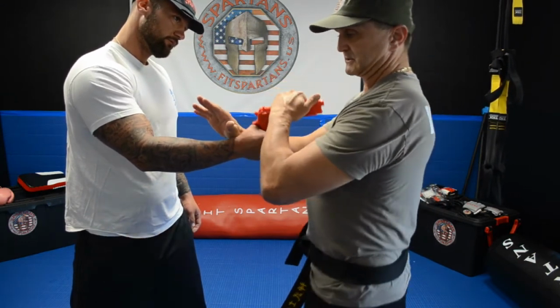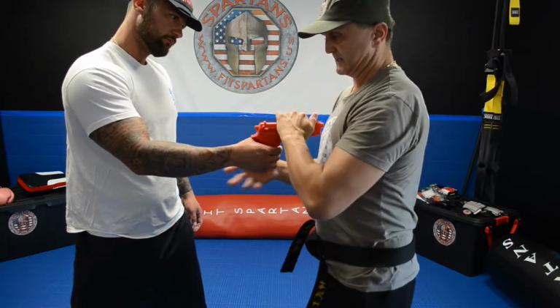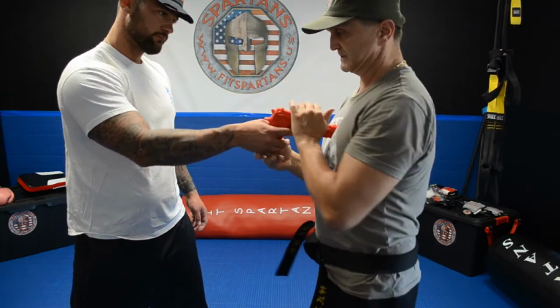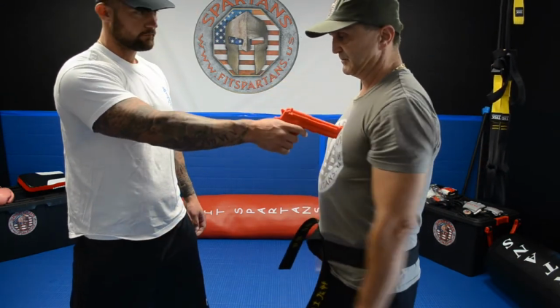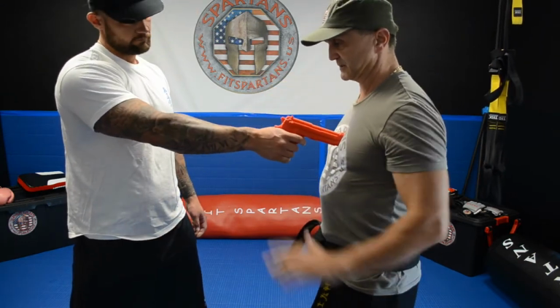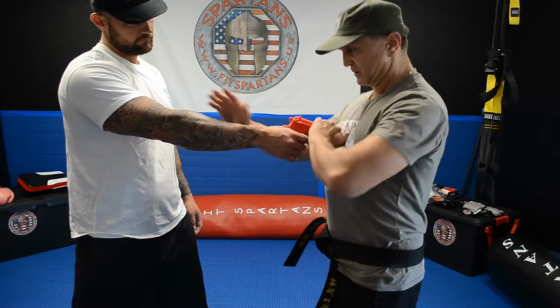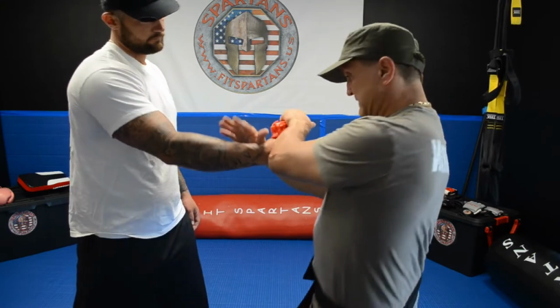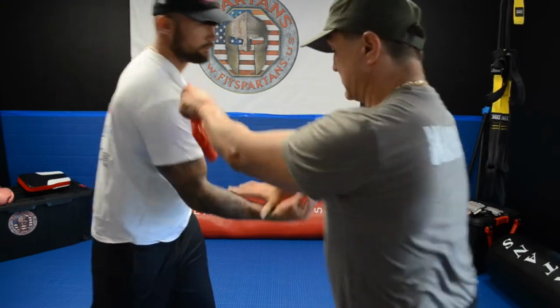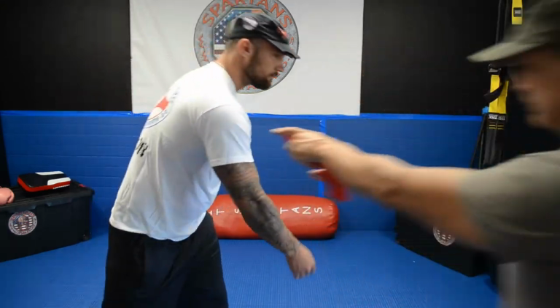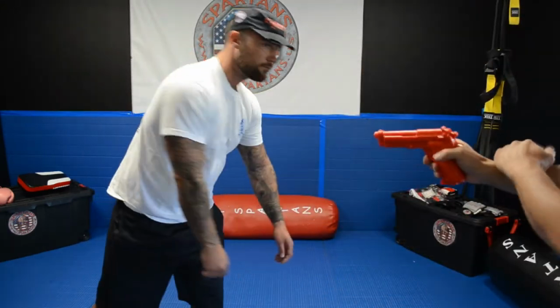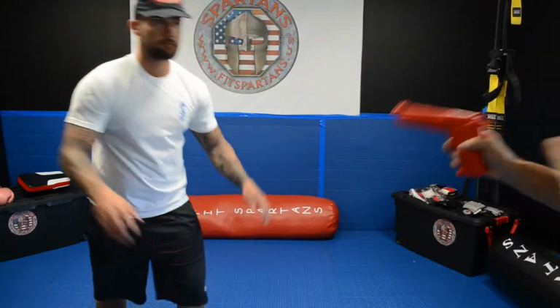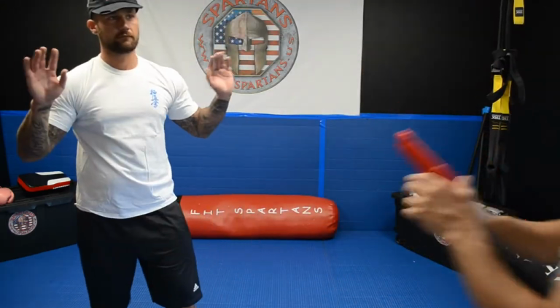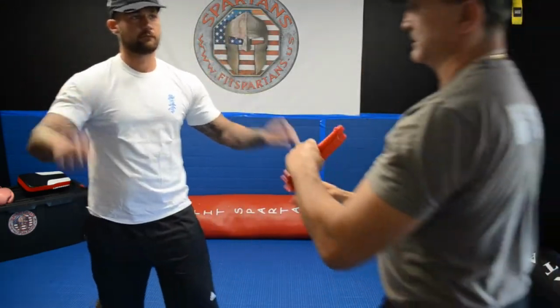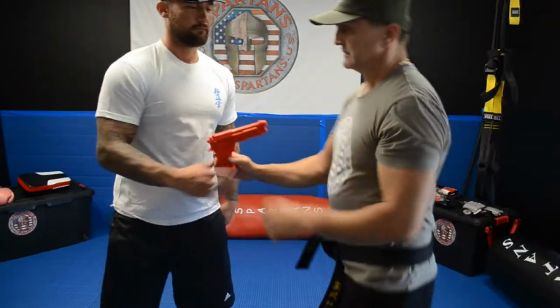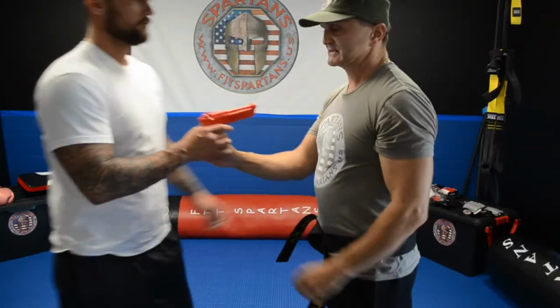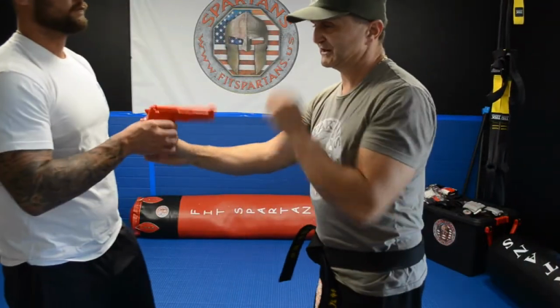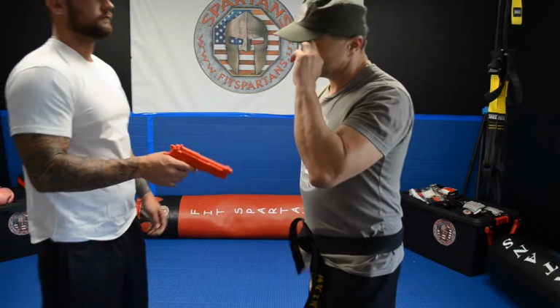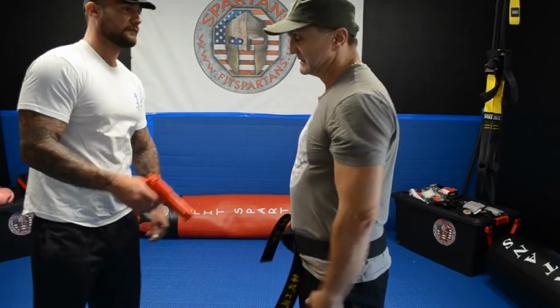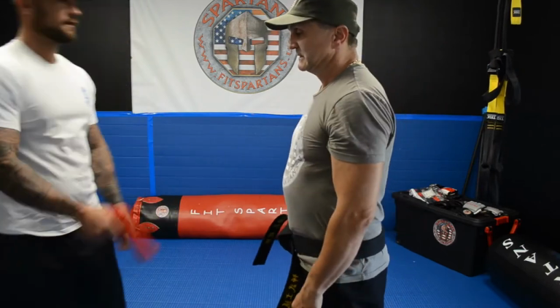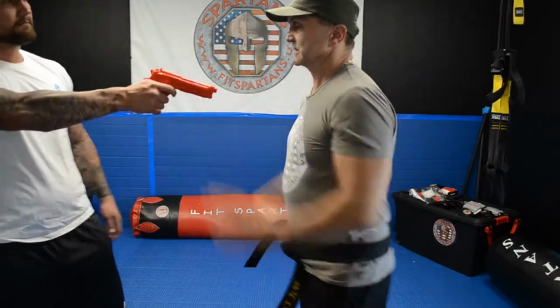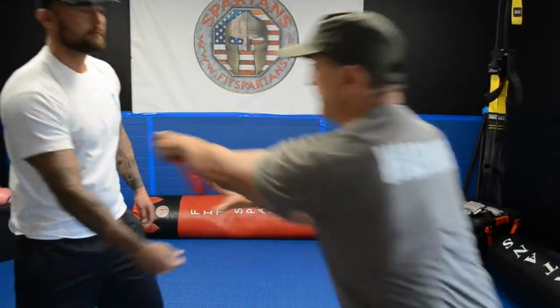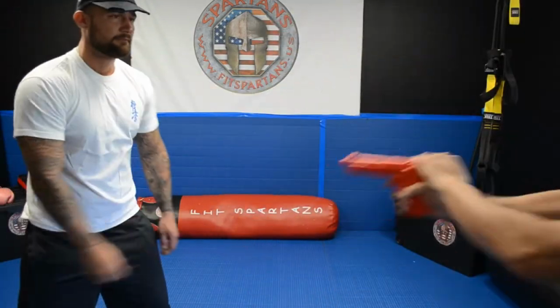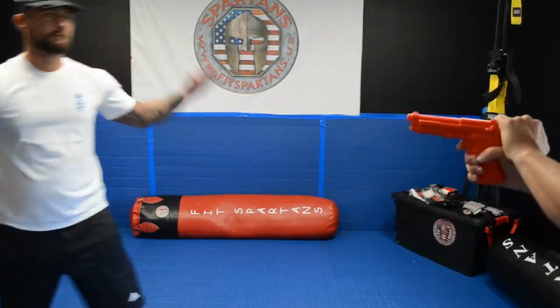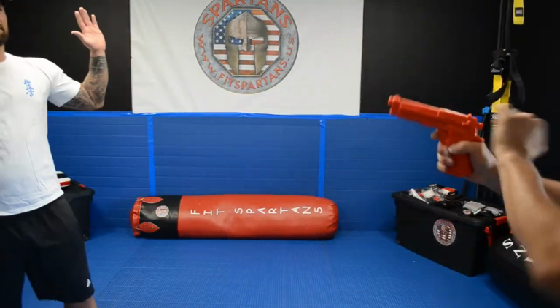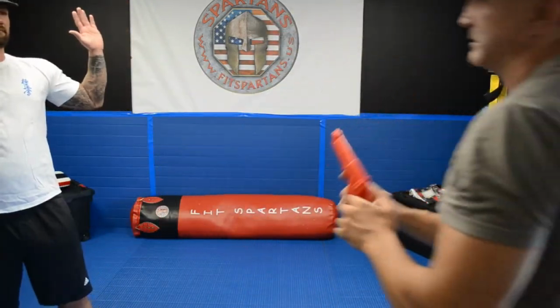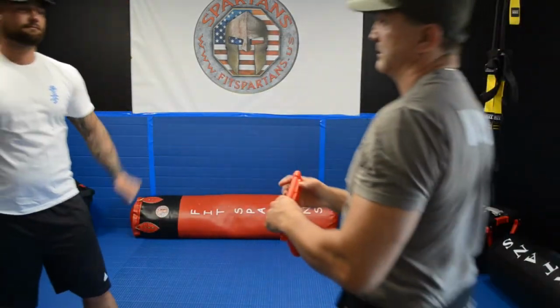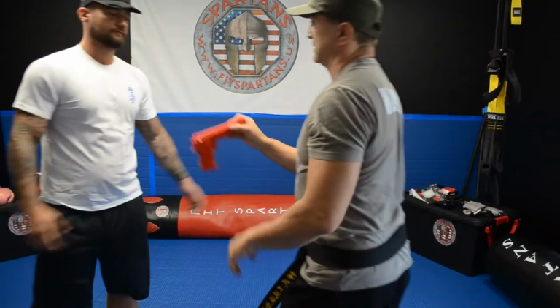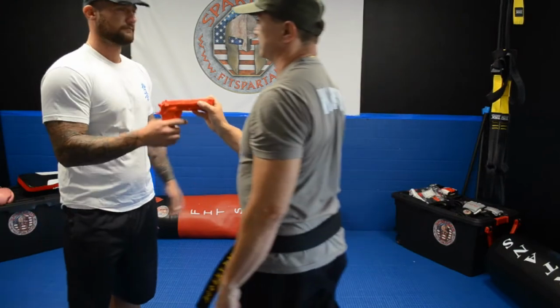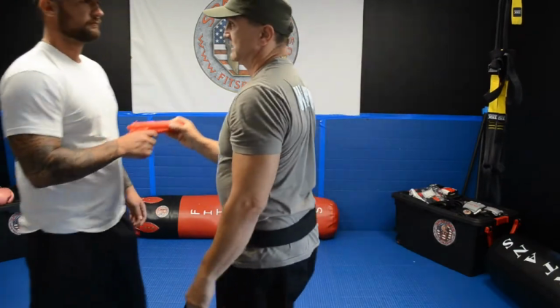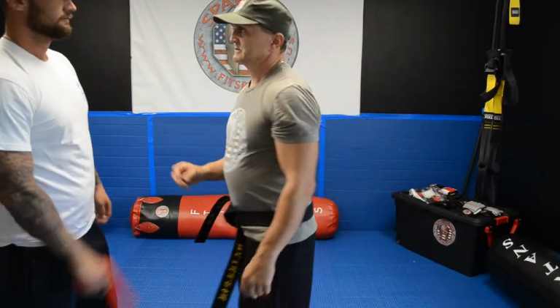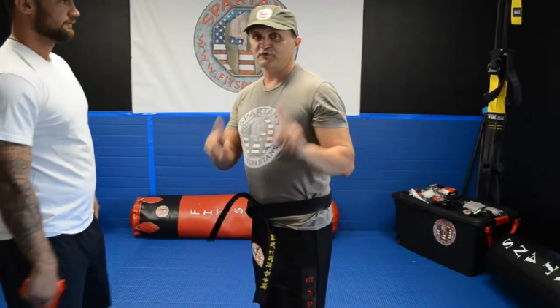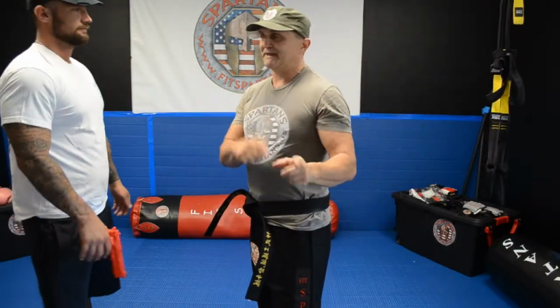Let's do that a little bit faster: you got it, you push it, and you got the gun. Let's do it very fast. That was one second.